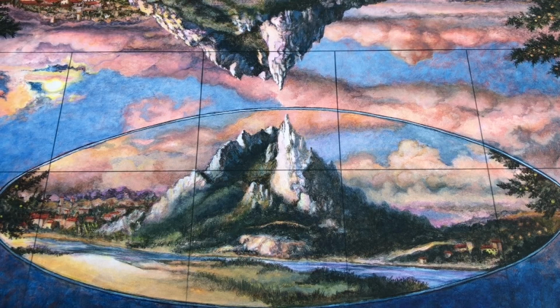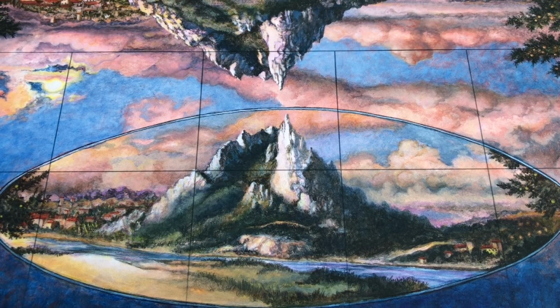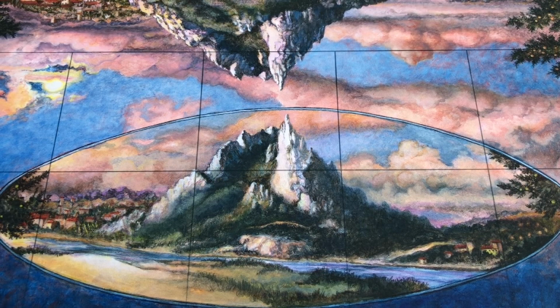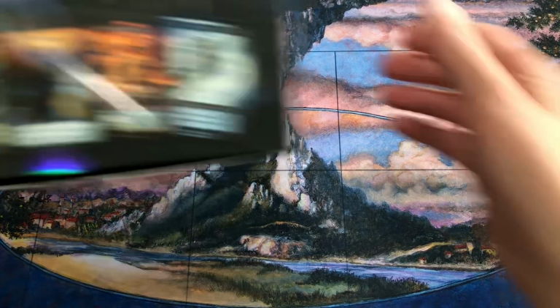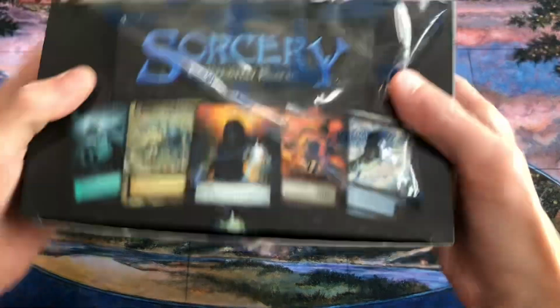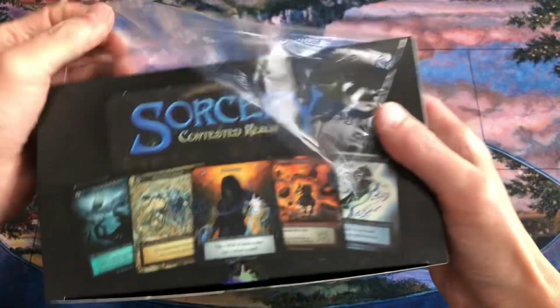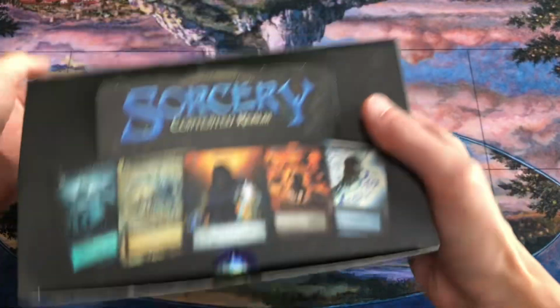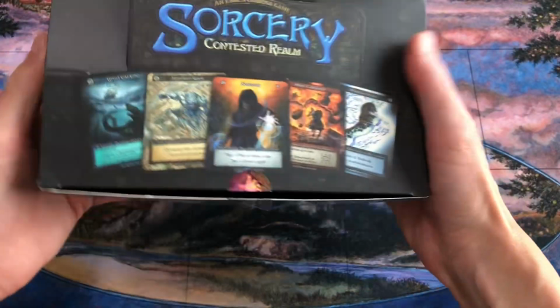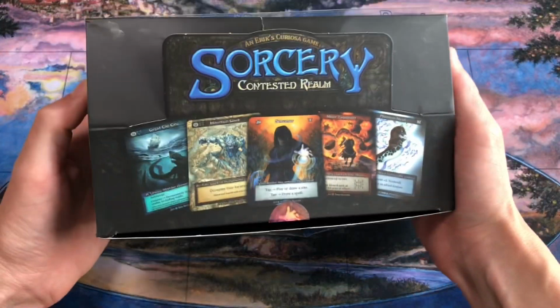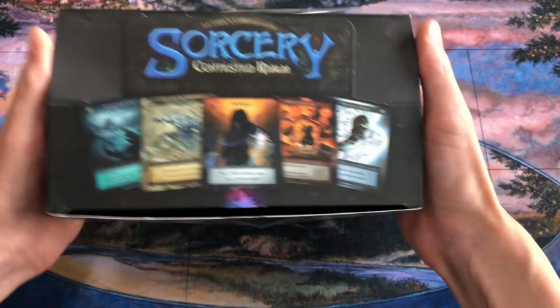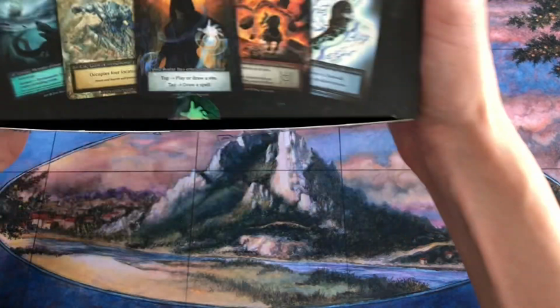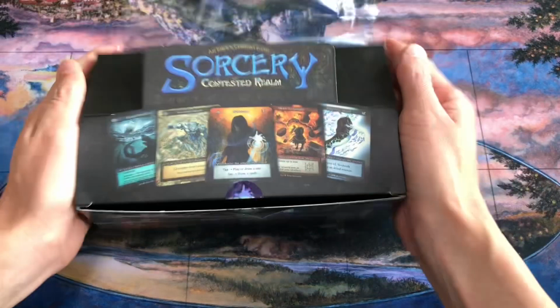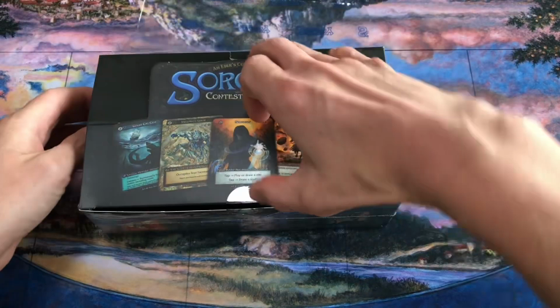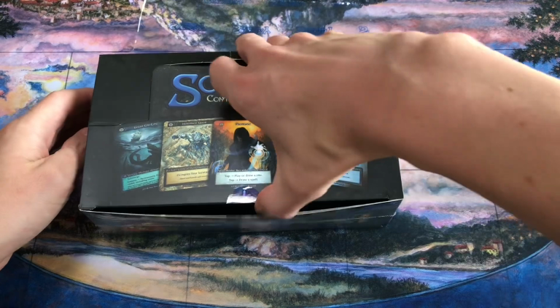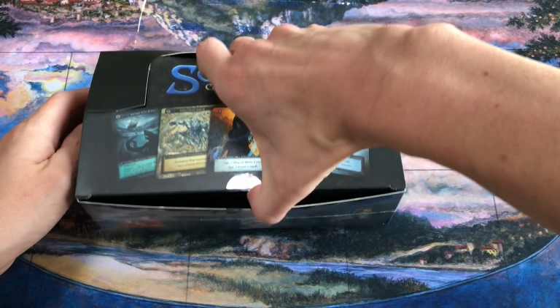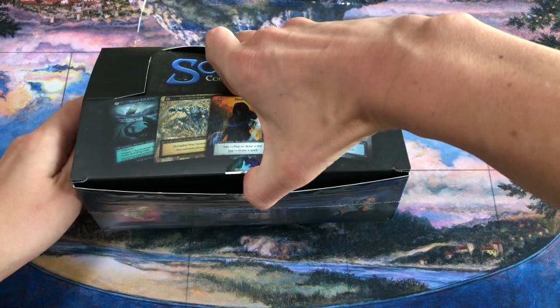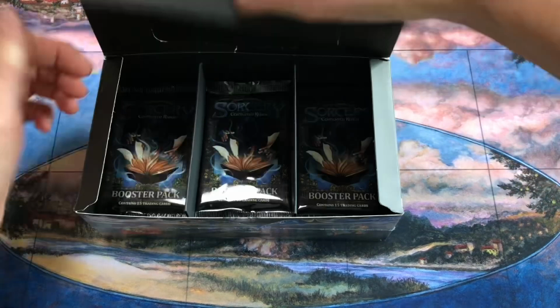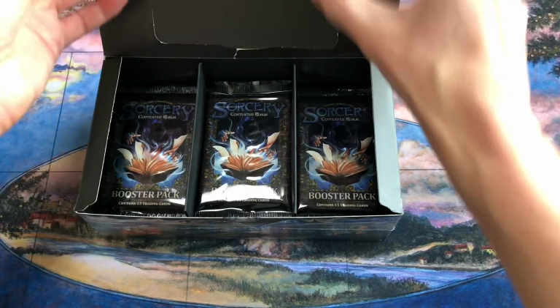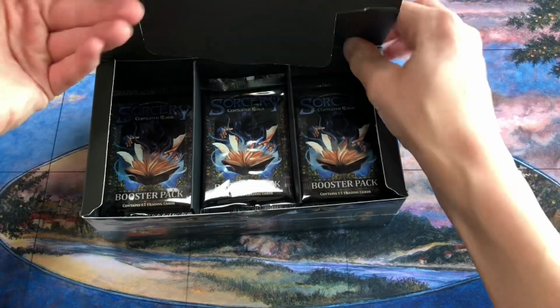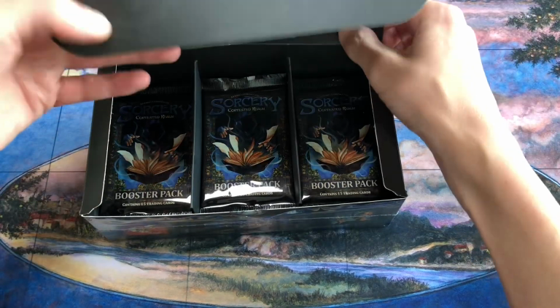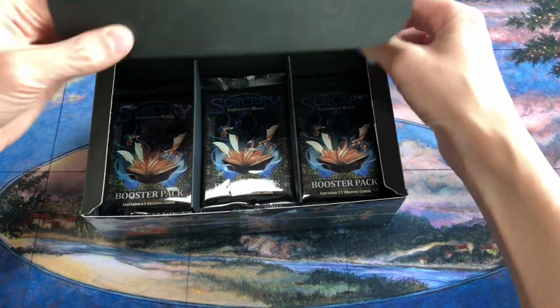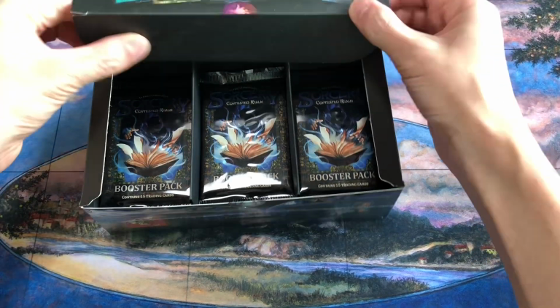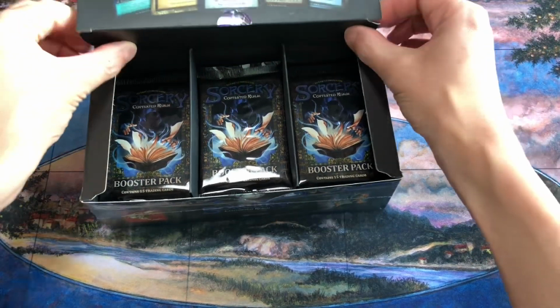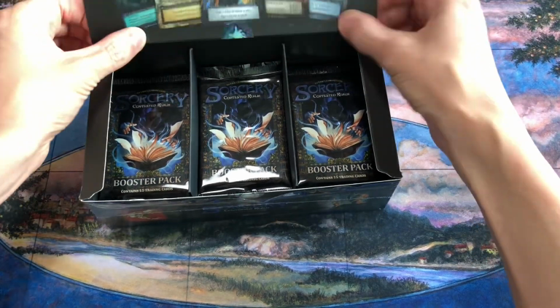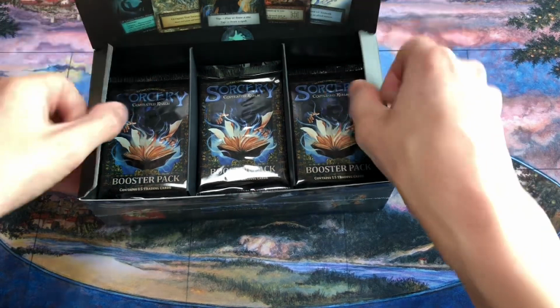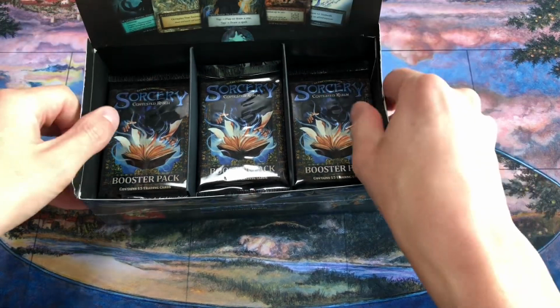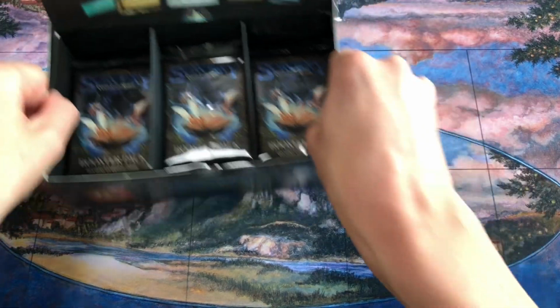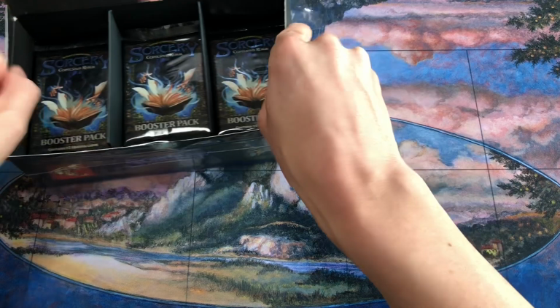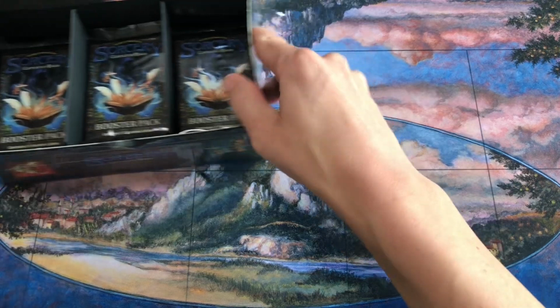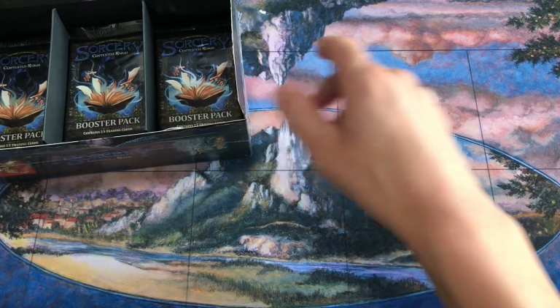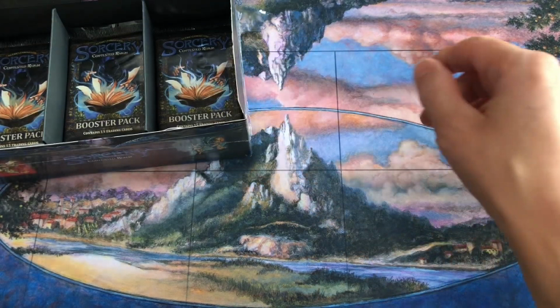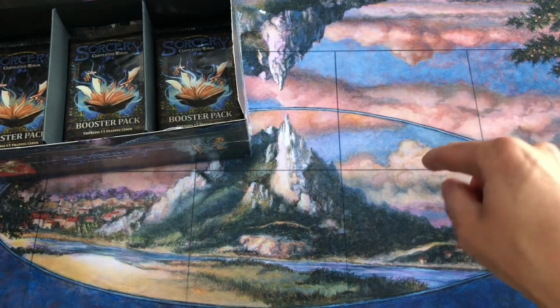Hello everyone, welcome to another Friday night Sorcery stream on the channel. I've still got this beta booster box that I'm making my way through. We are exactly halfway through this box. We've had three weeks in a row though without any uniques or foils.